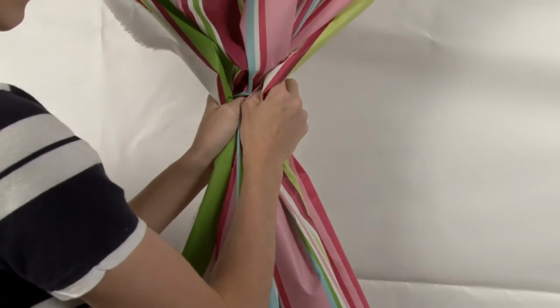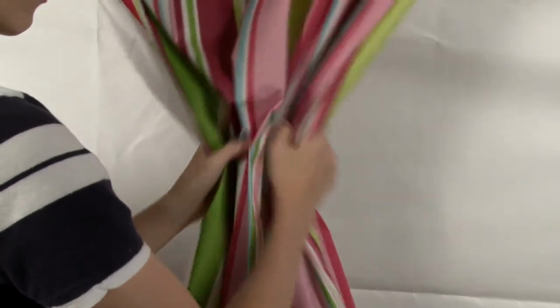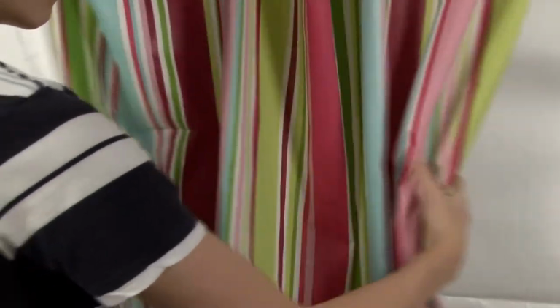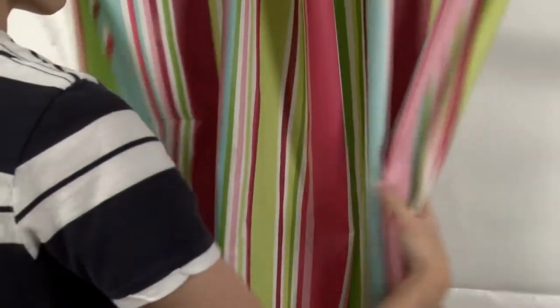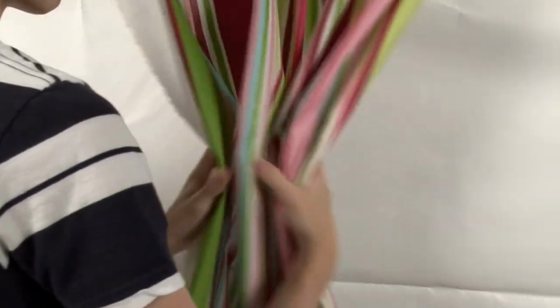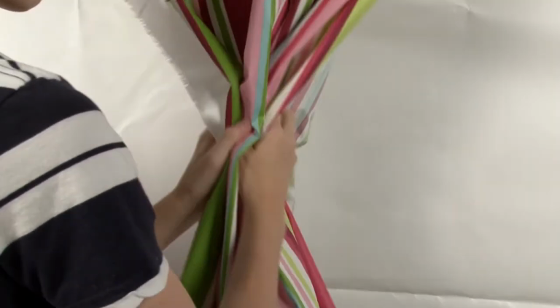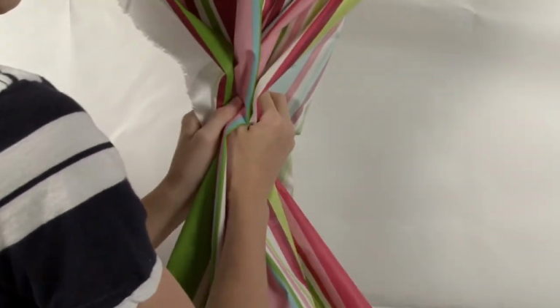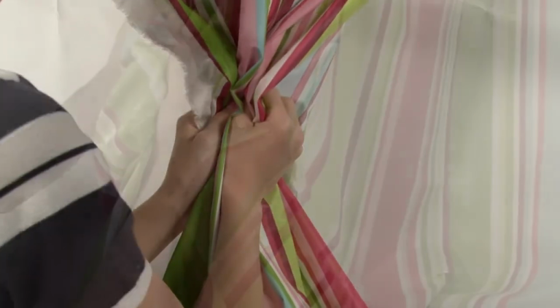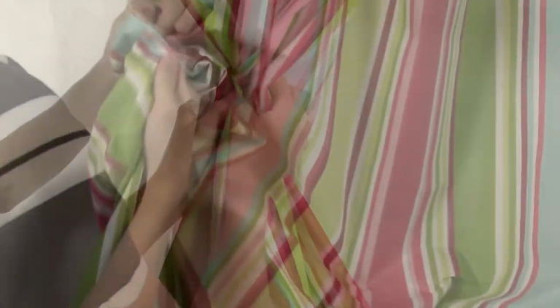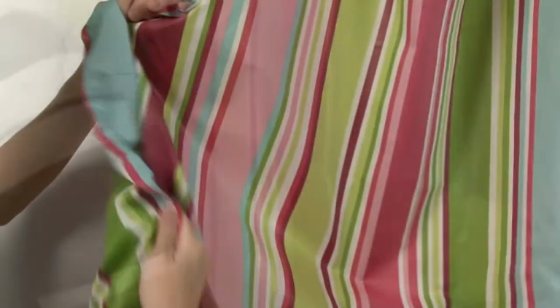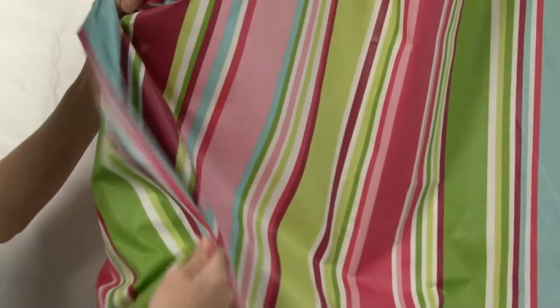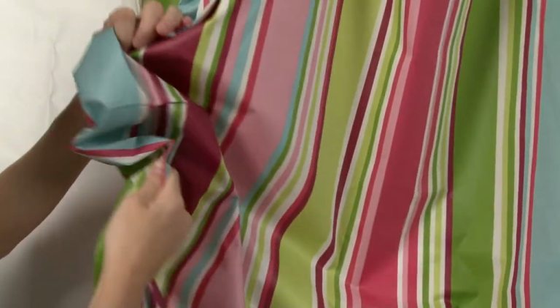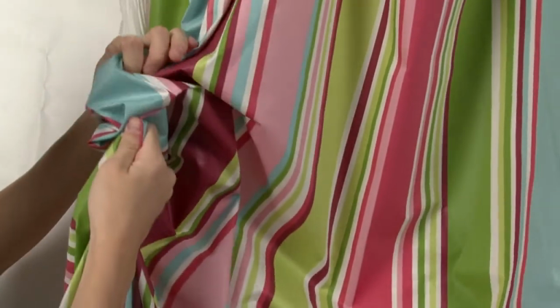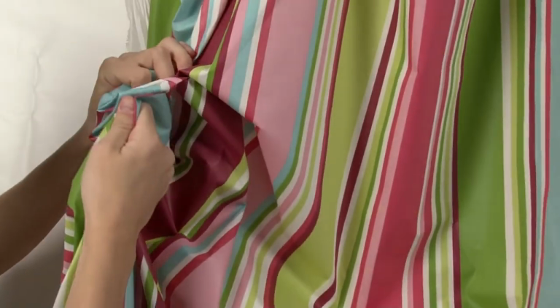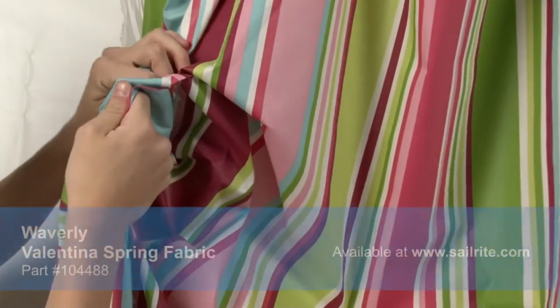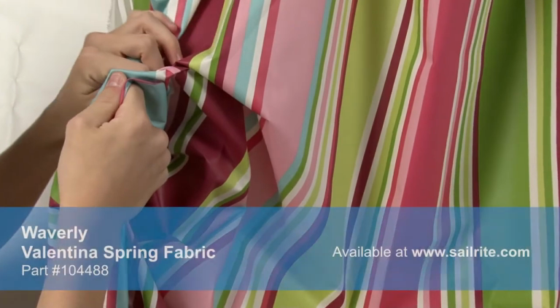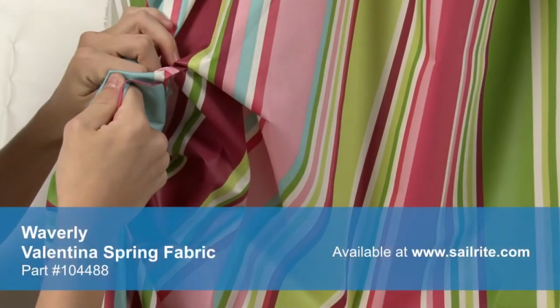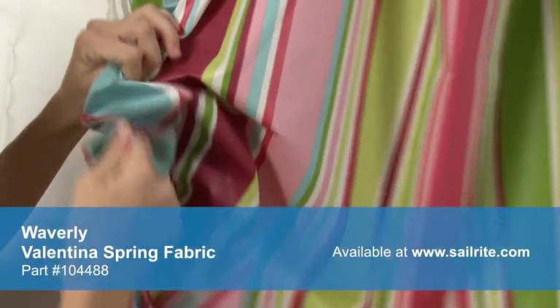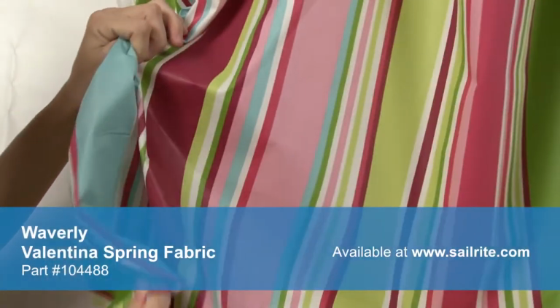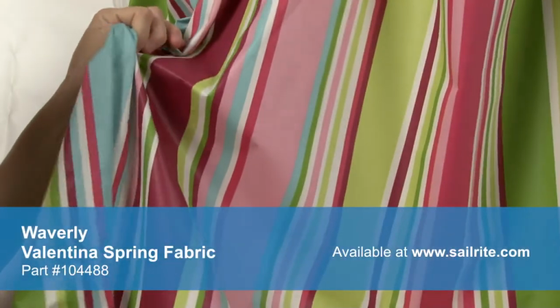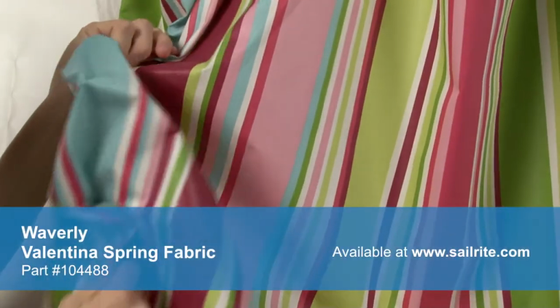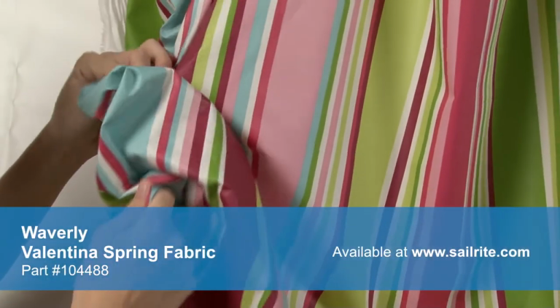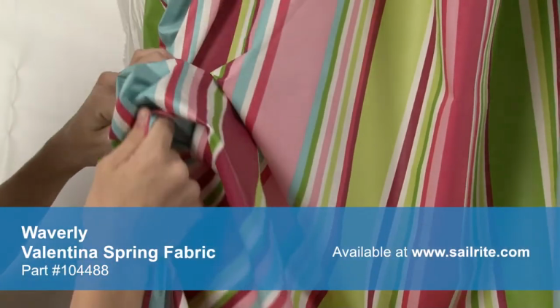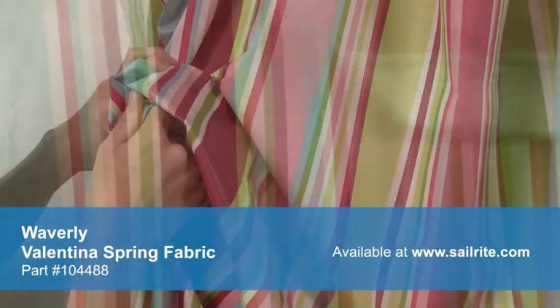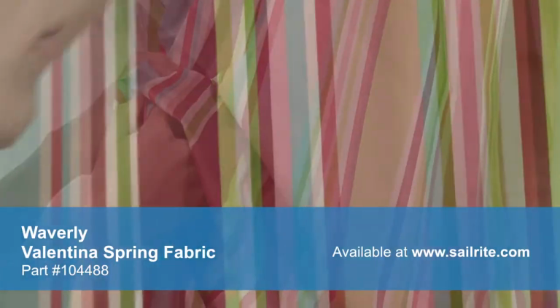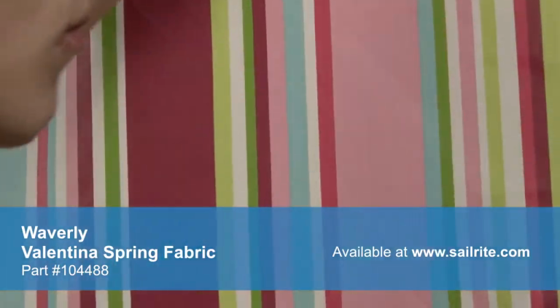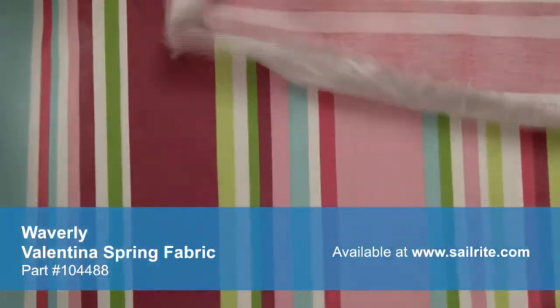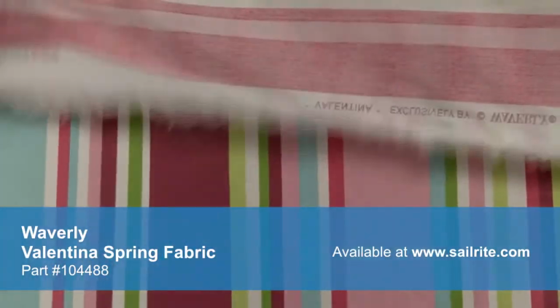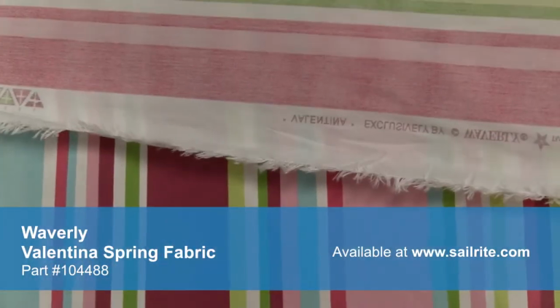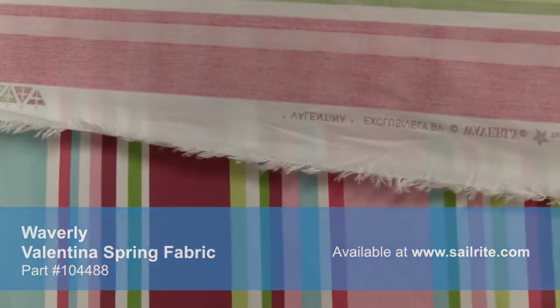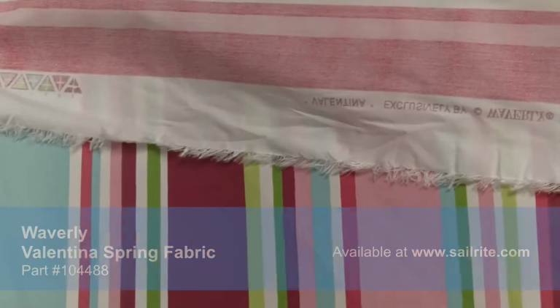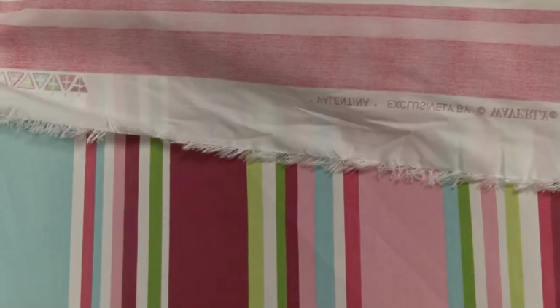Waverly Home Decor Fabrics are made from materials that stand up to abrasion and tension to bring durable, lasting beauty to your home. There is a right and a wrong side to this fabric, meaning only one side is meant to be exposed.